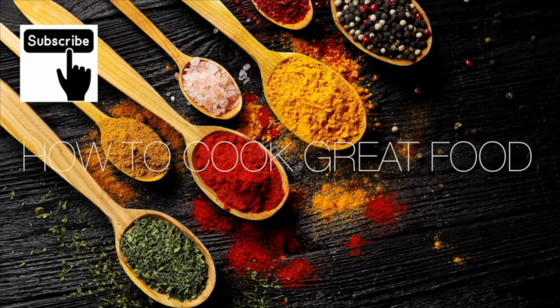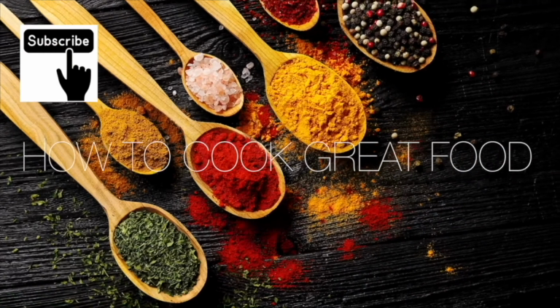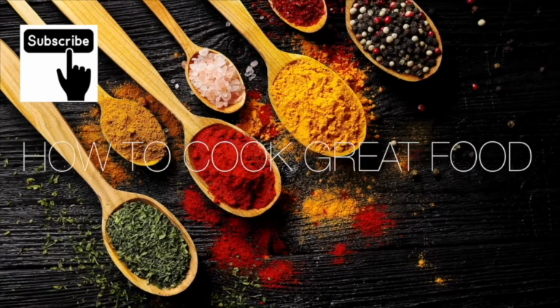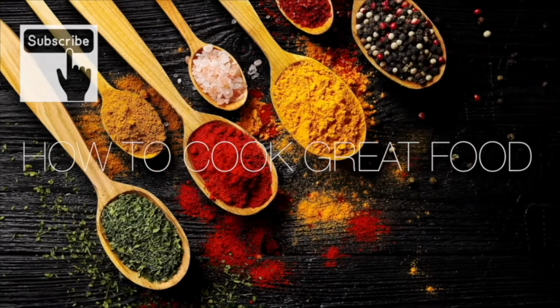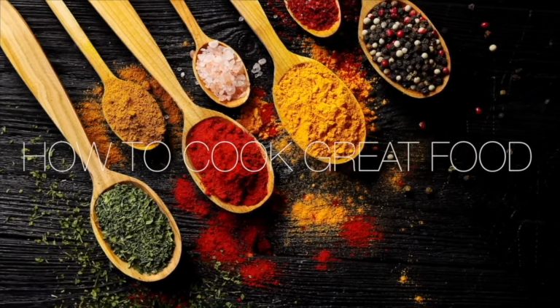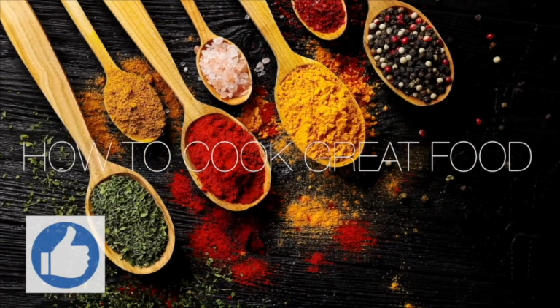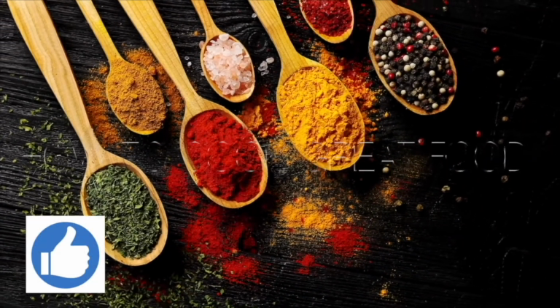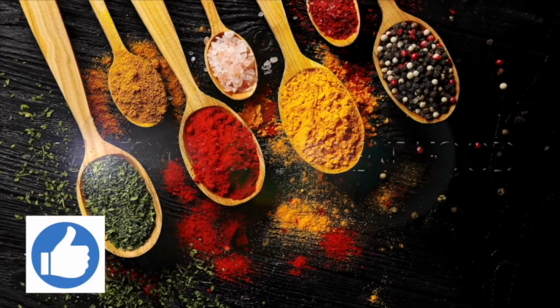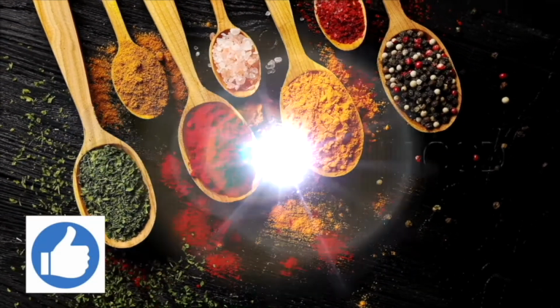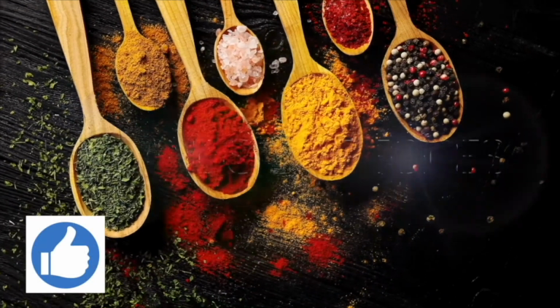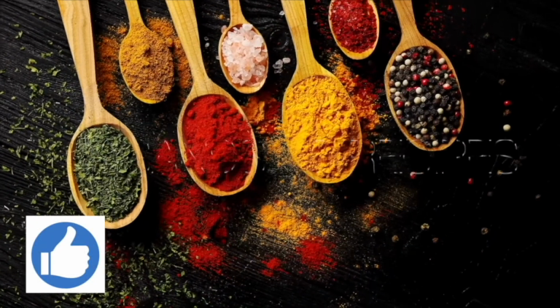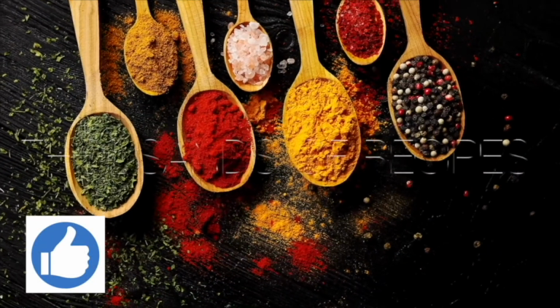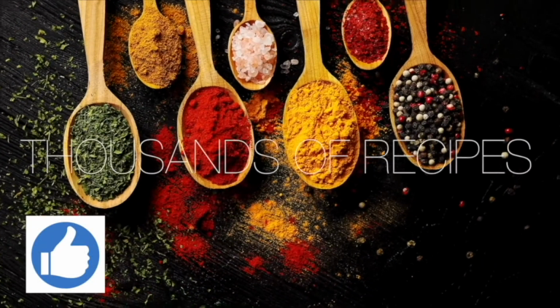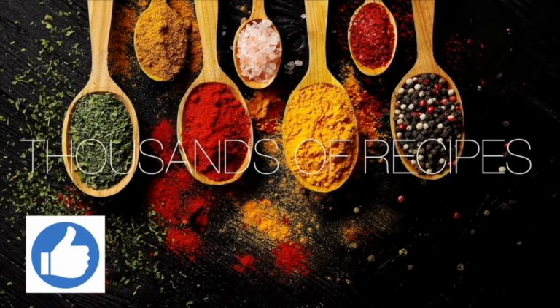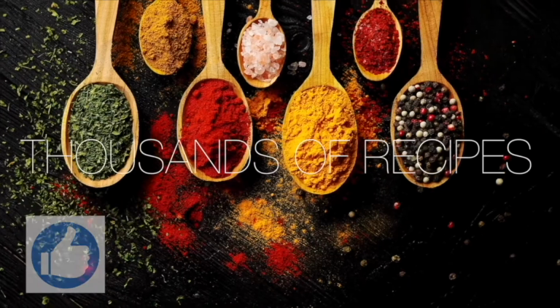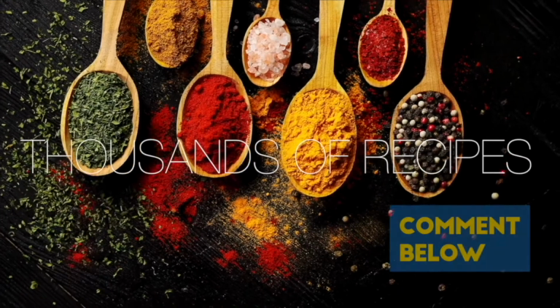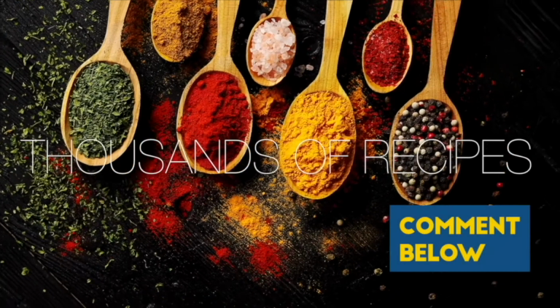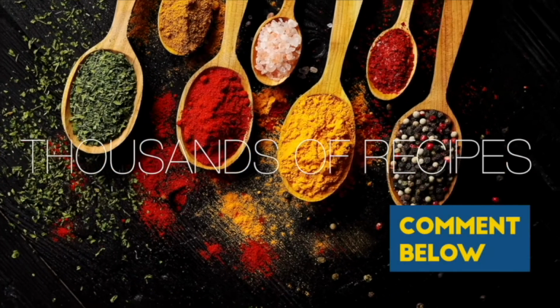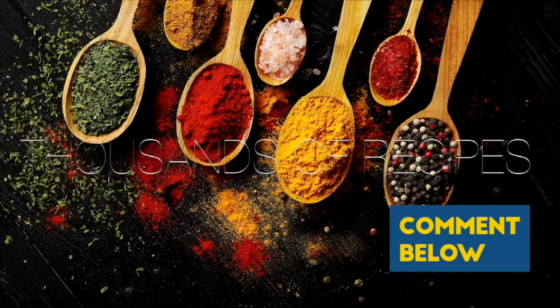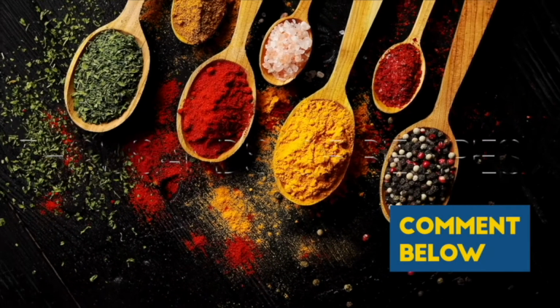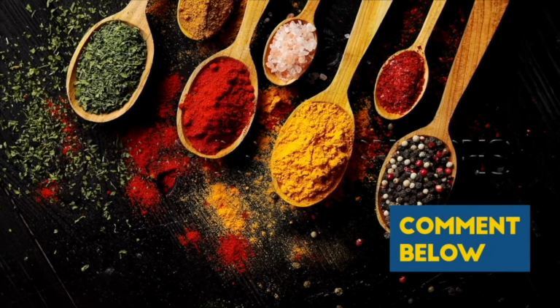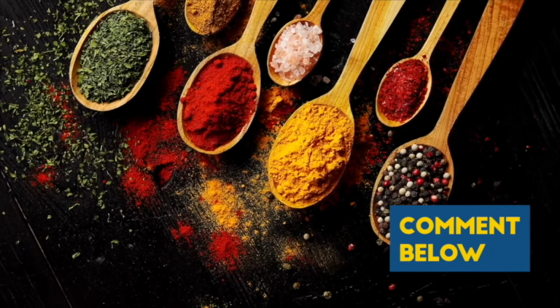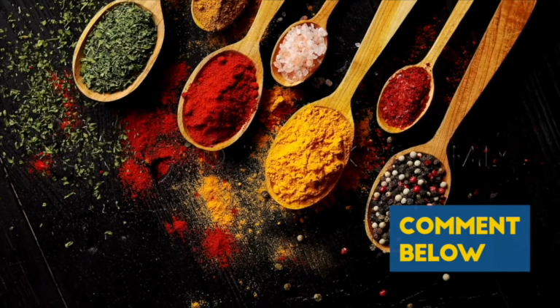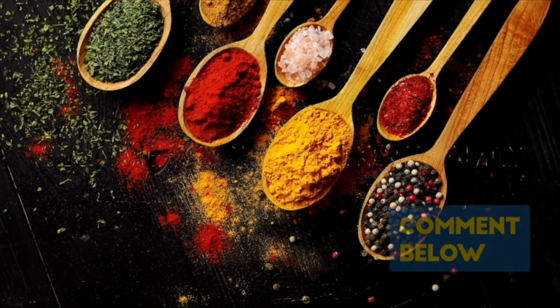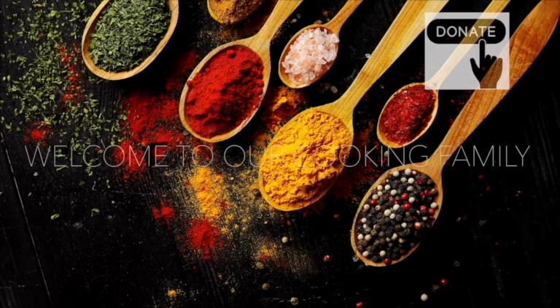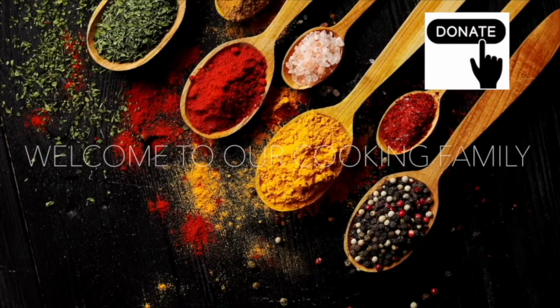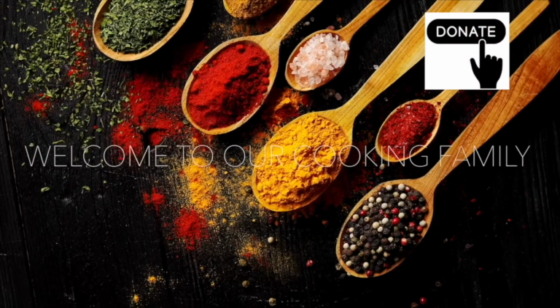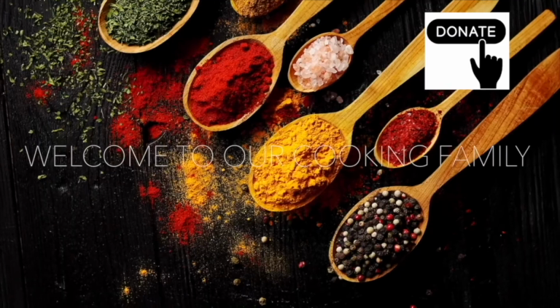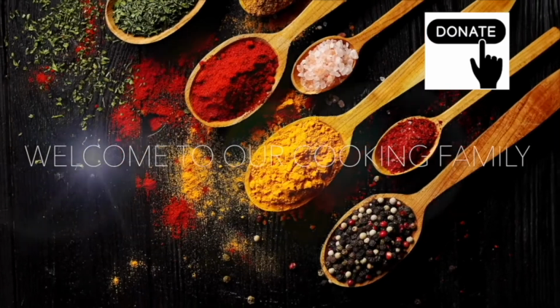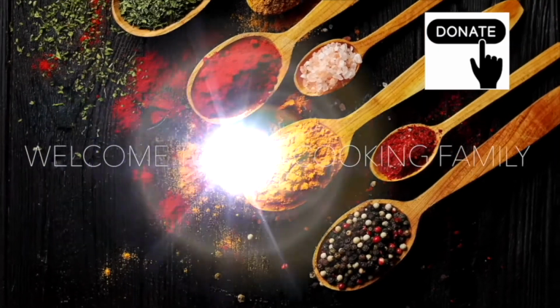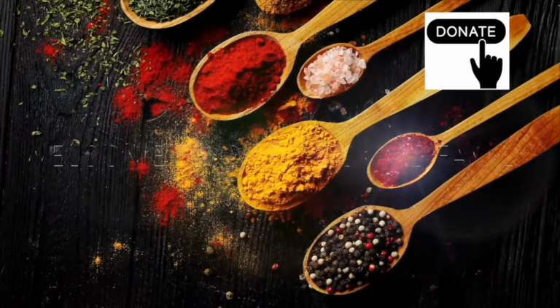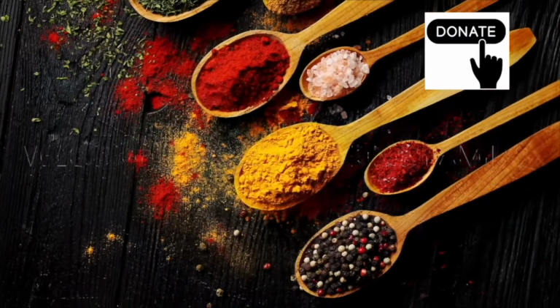Thanks for getting to the end of the video. If you'd like to give me a thumbs up, that does help us out quite a lot with the algorithm. Subscribe if you like — you'll get notified about what we're doing. There's a Thanks link and a link to the next video if you want to donate. See you soon!